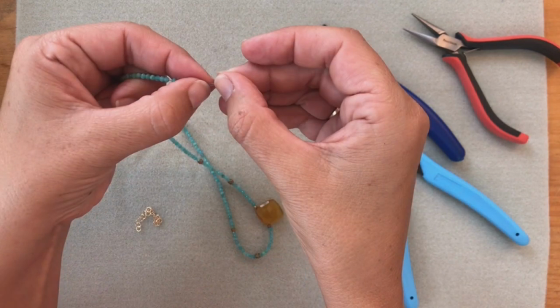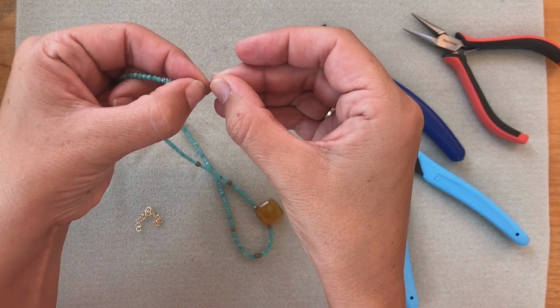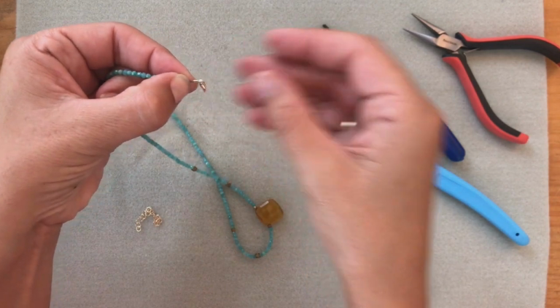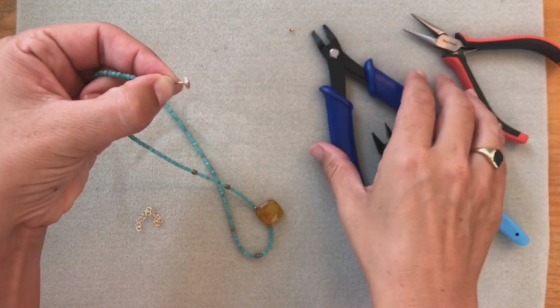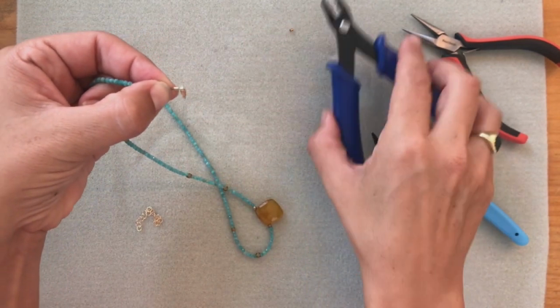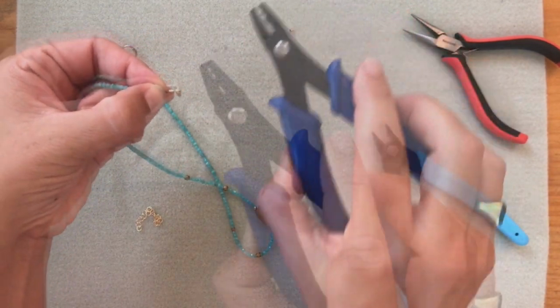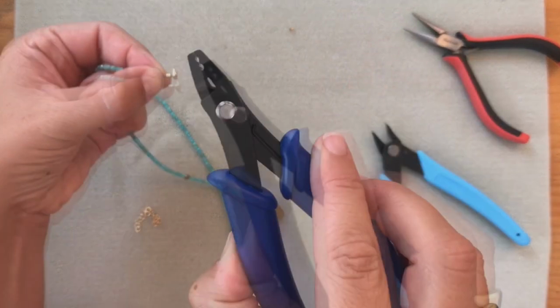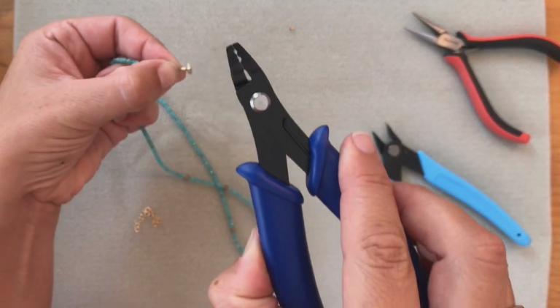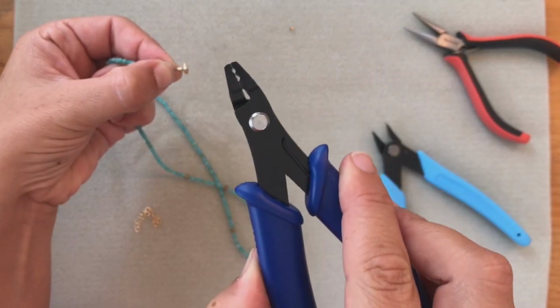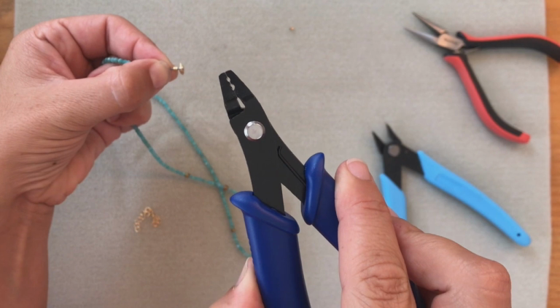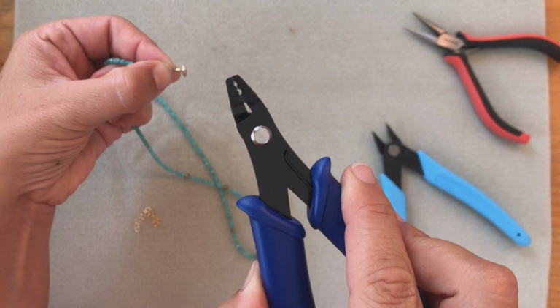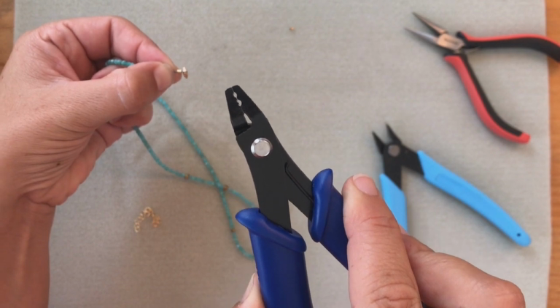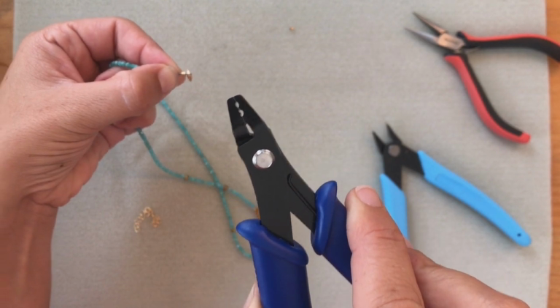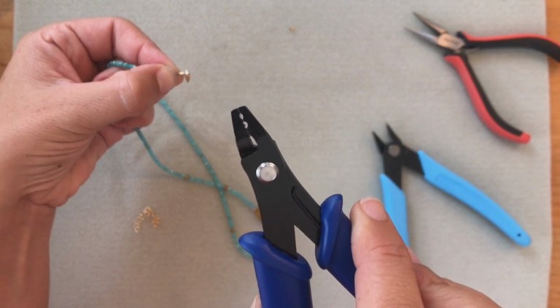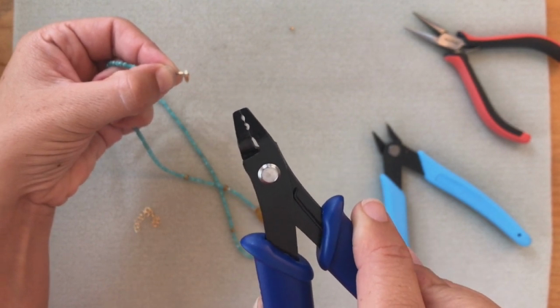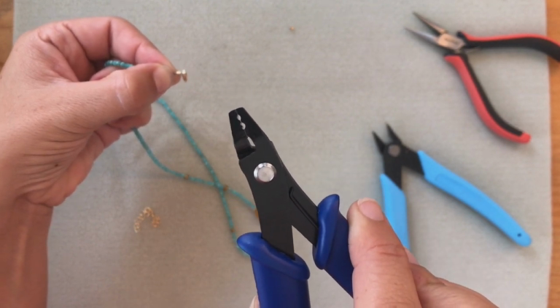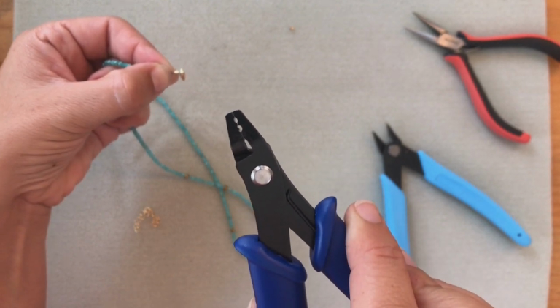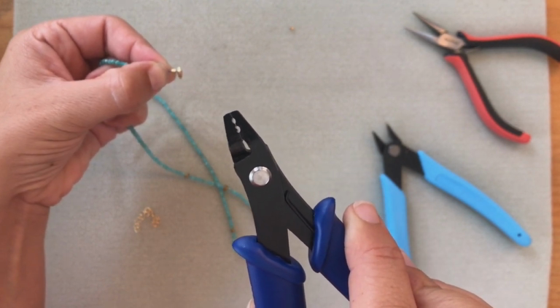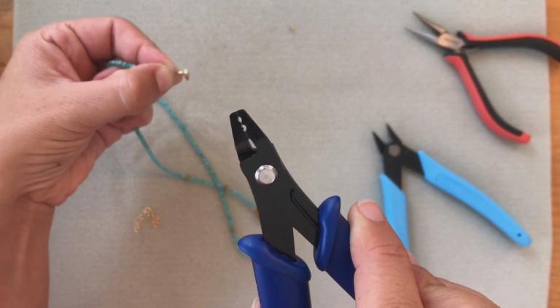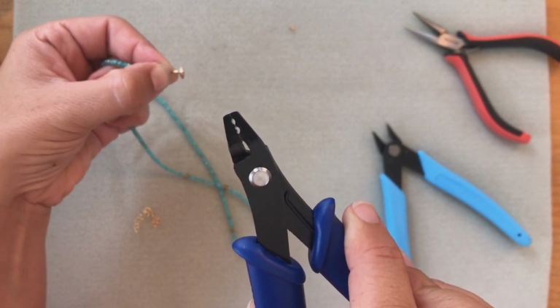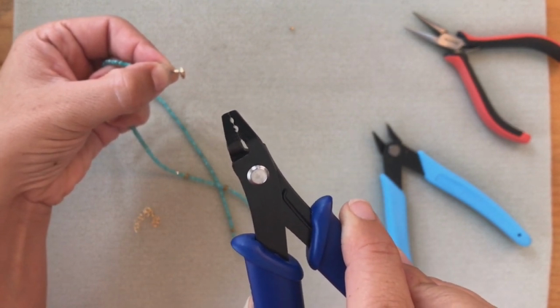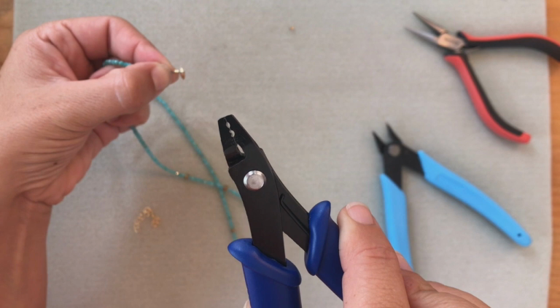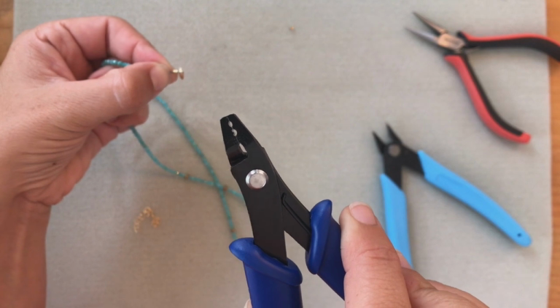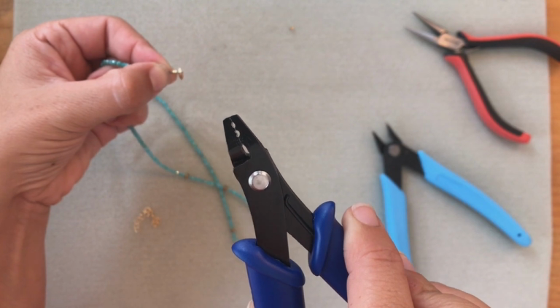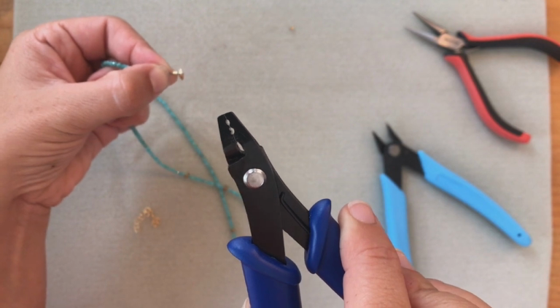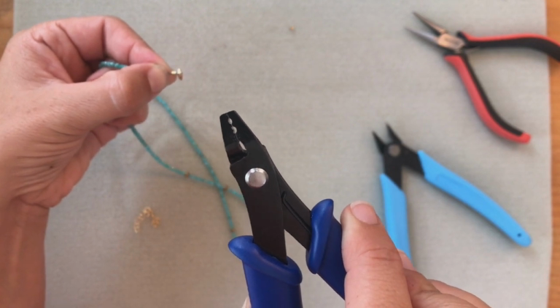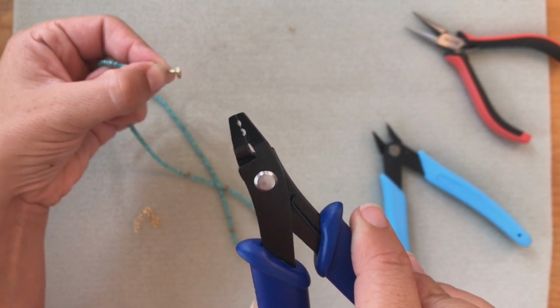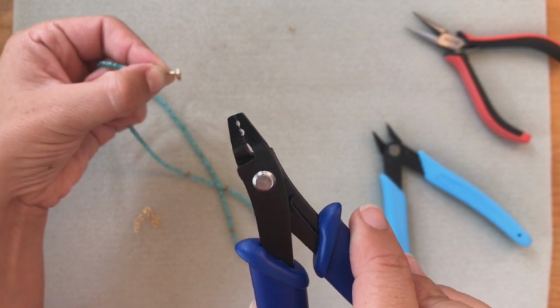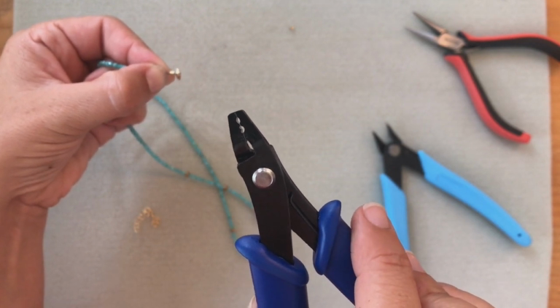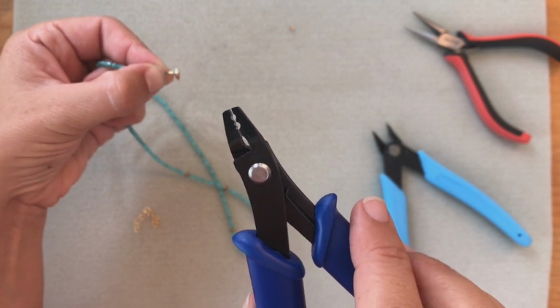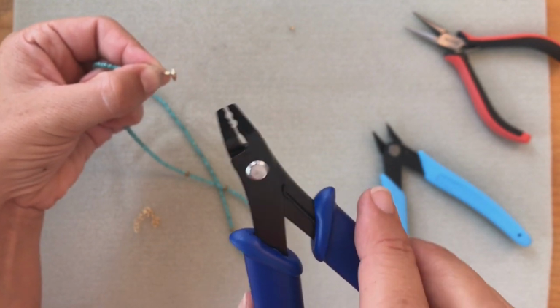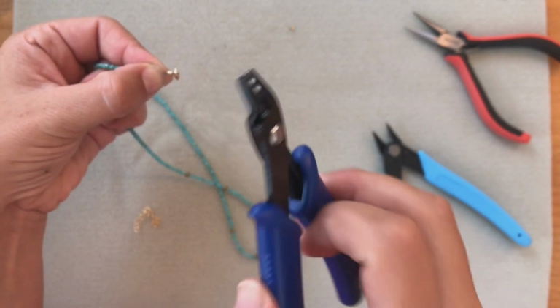Now I'm going to grab my crimping tool. You can see there are two openings. The one closest to me looks like a crescent and the one further away is more of an oval. First I'm going to use the crescent — the one closest to me.